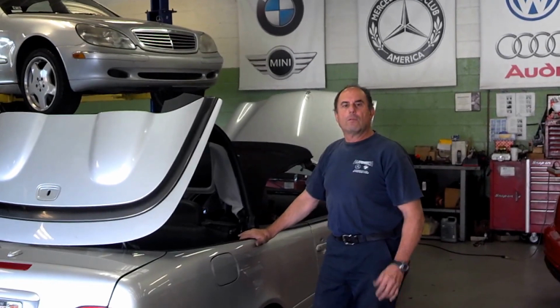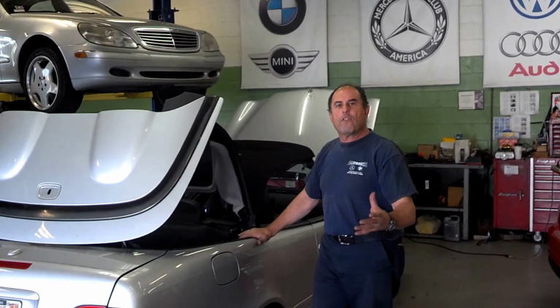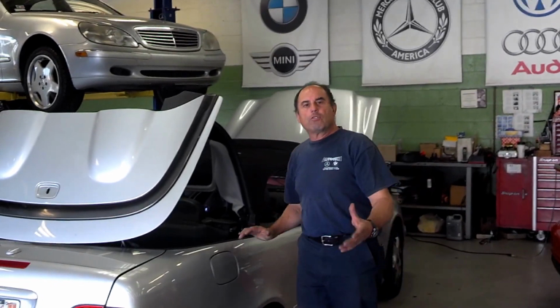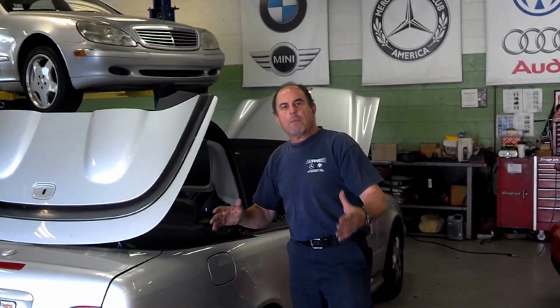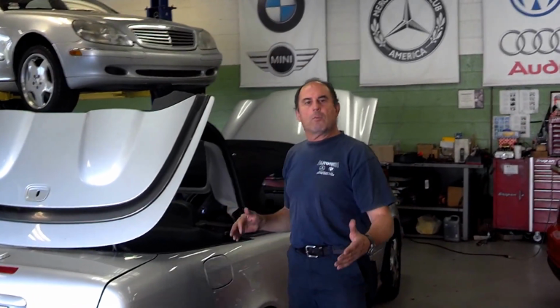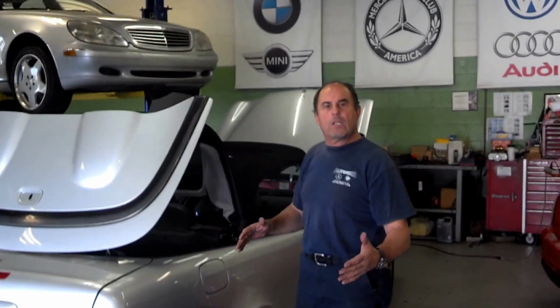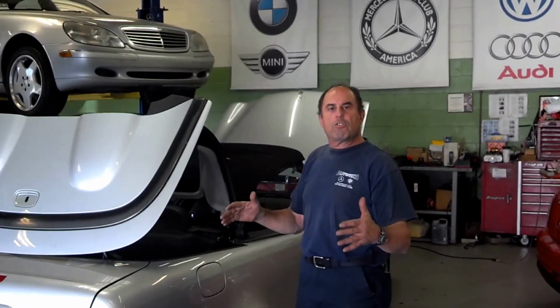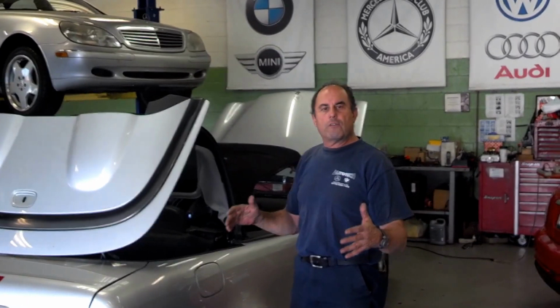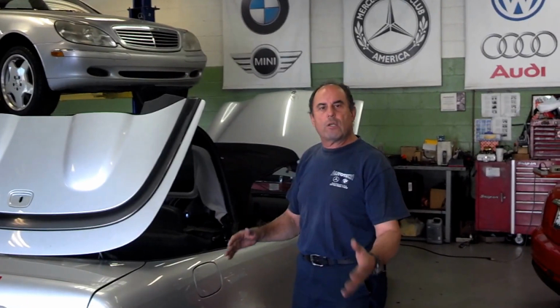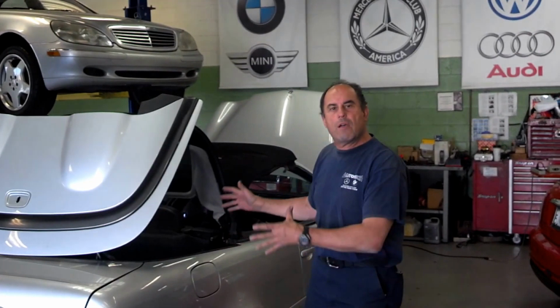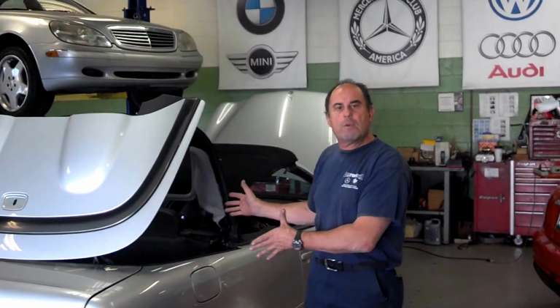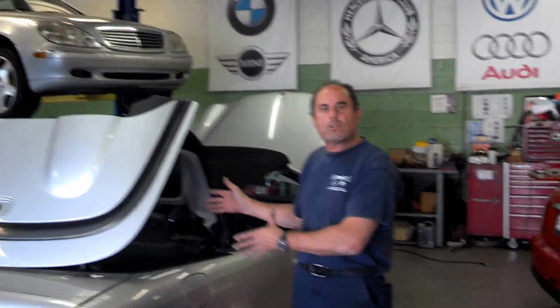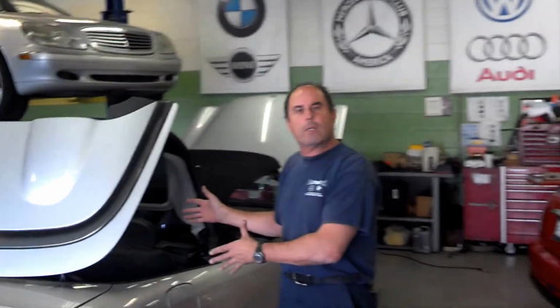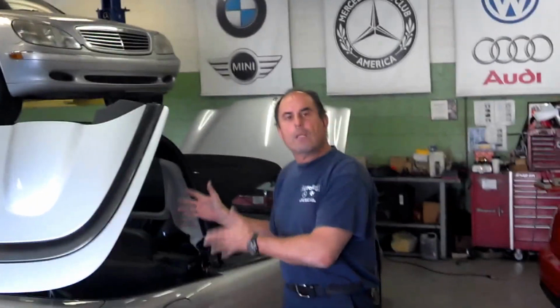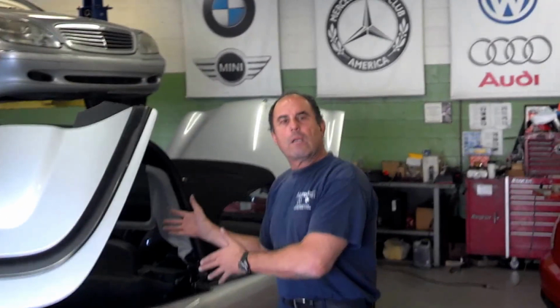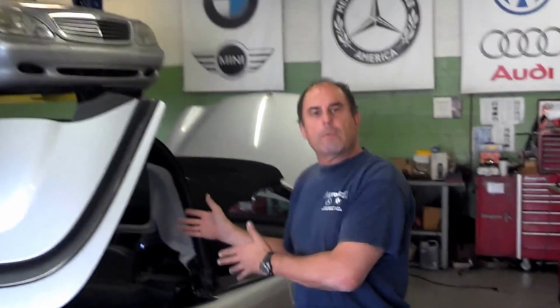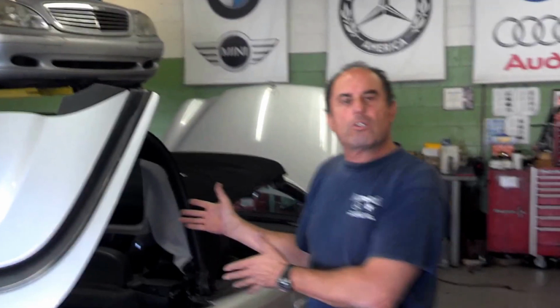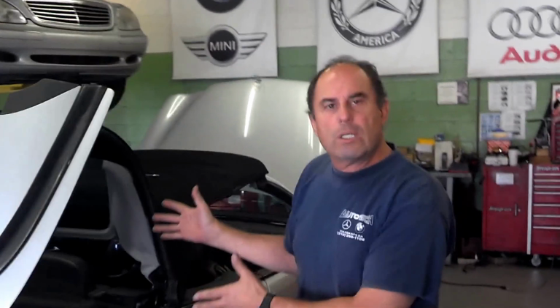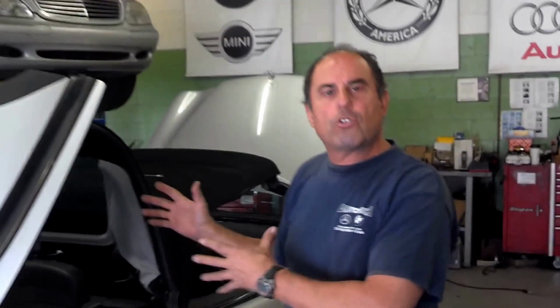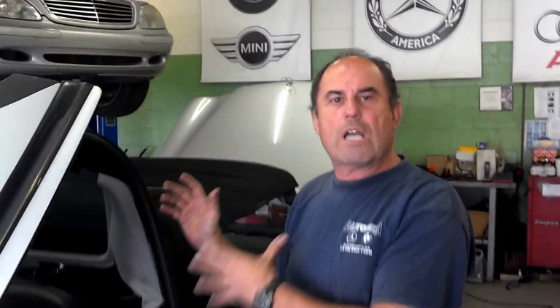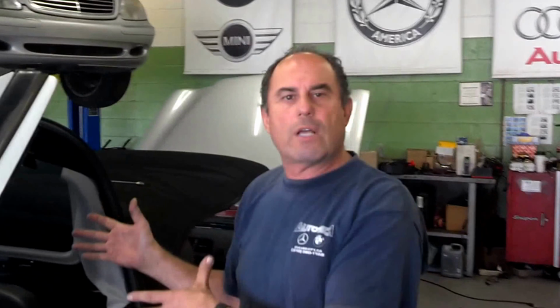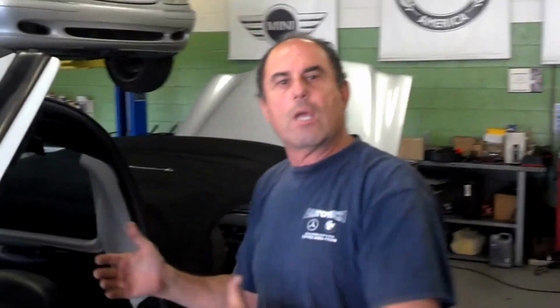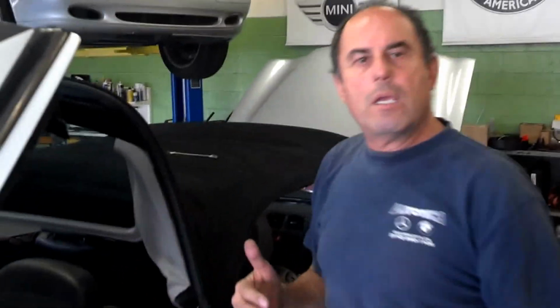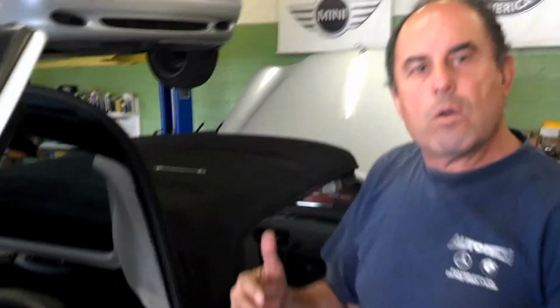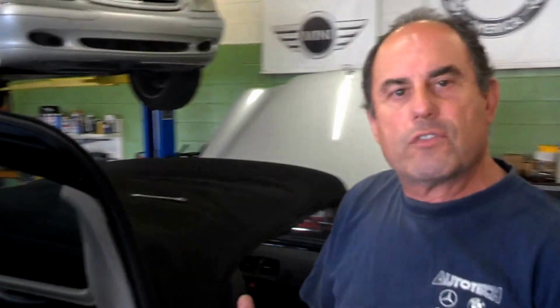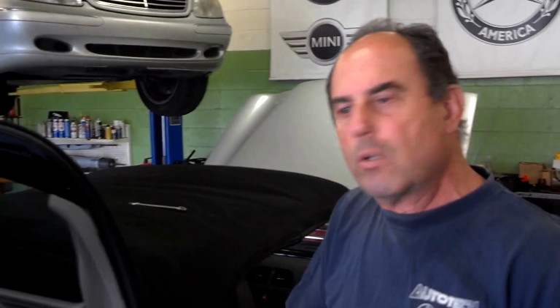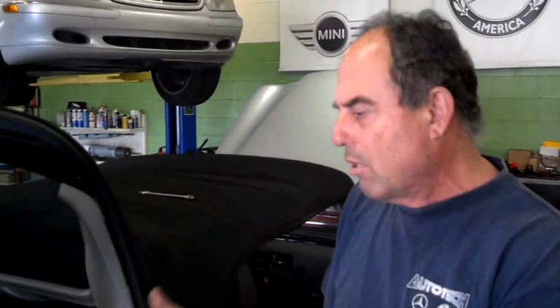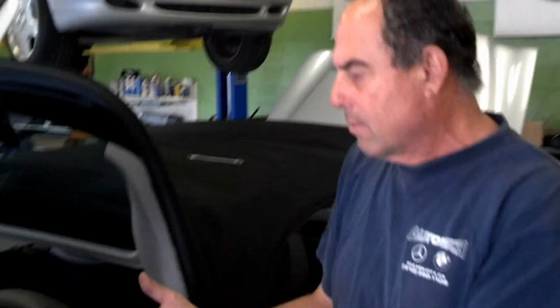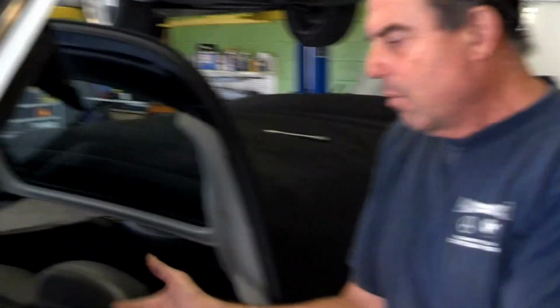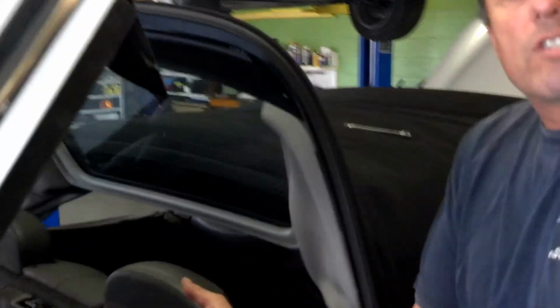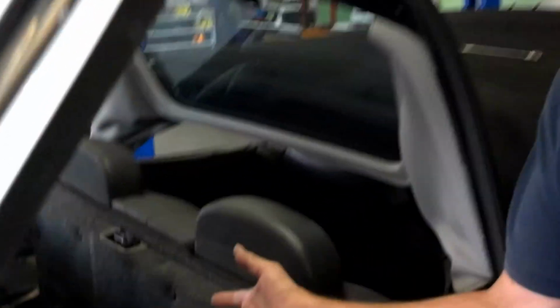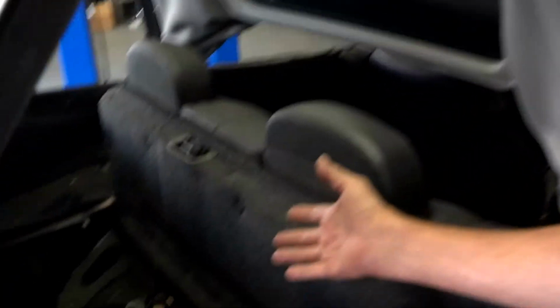Thank you for coming to the BMW Mercedes Specialty Service Center. We have here a Mercedes convertible that the customer took to the dealer and it cost them thousands of dollars. Here at our service facility we specialize and we know exactly what the car needs.